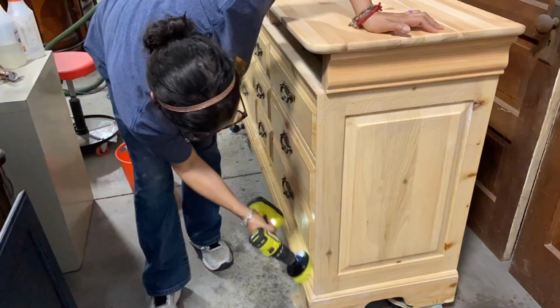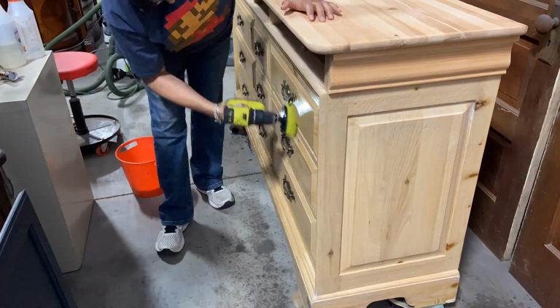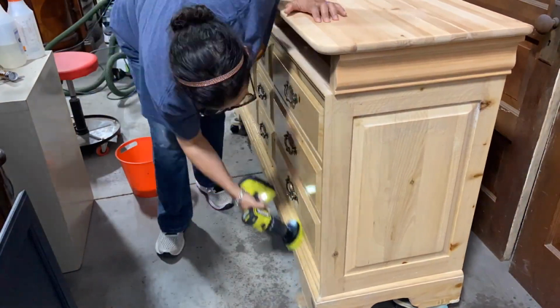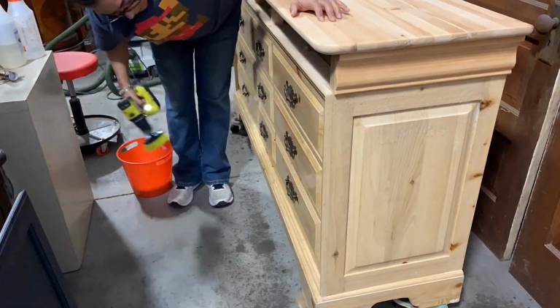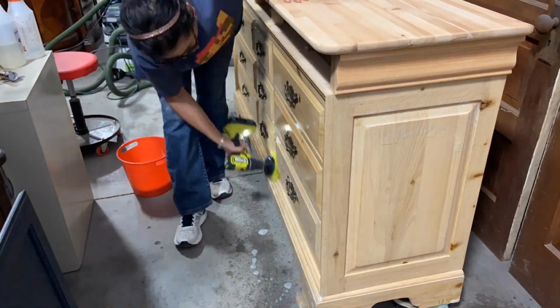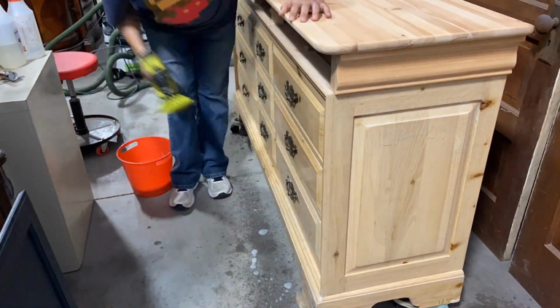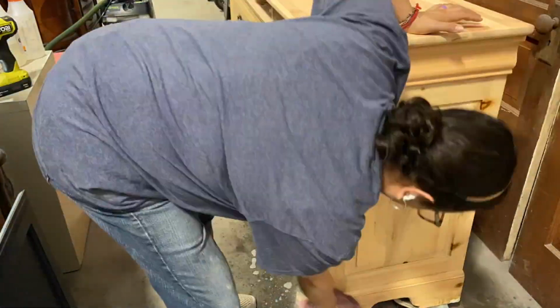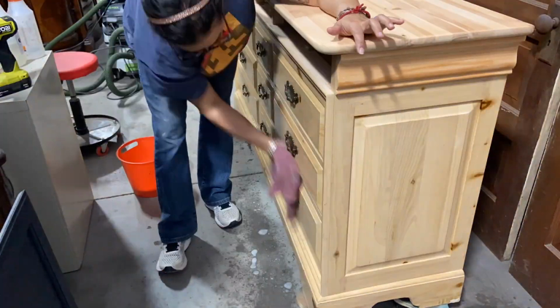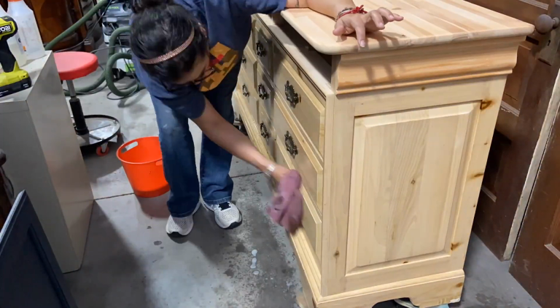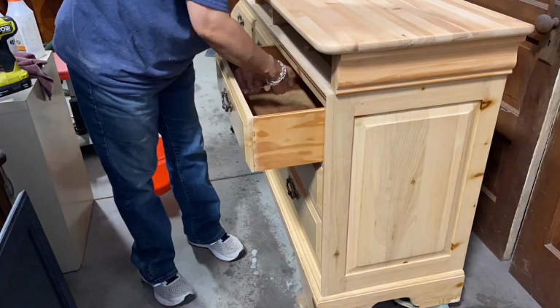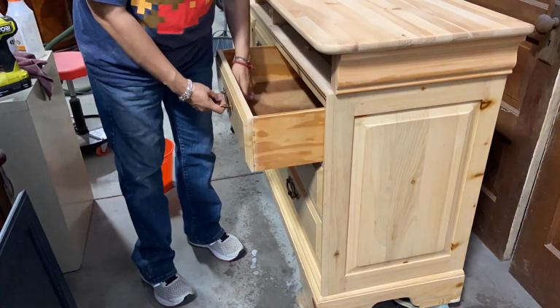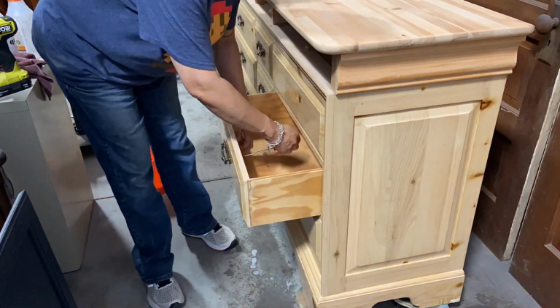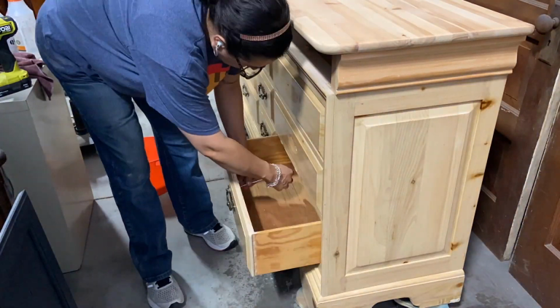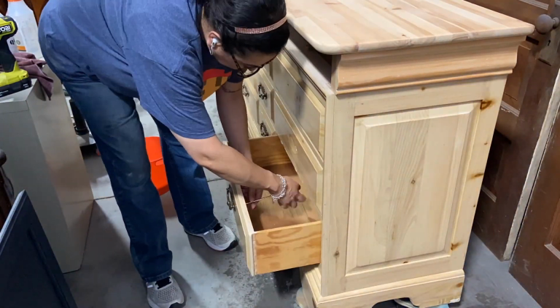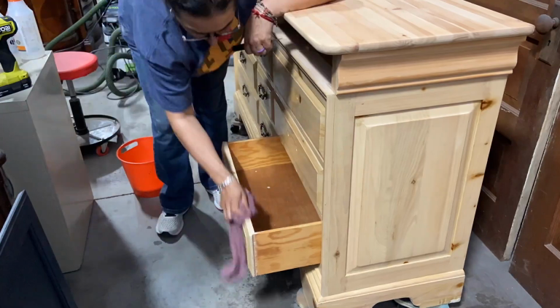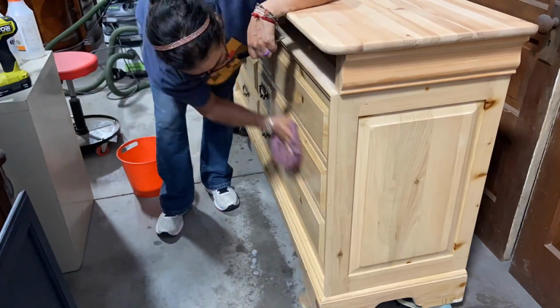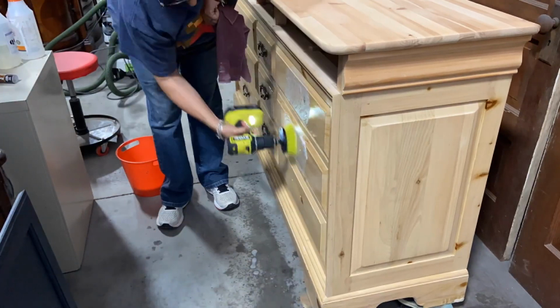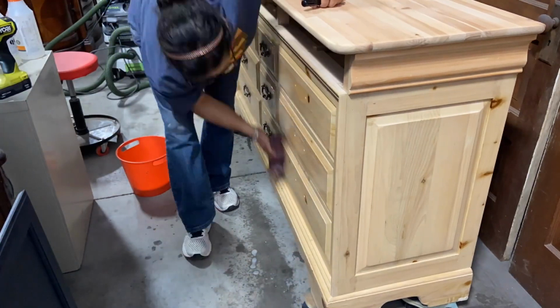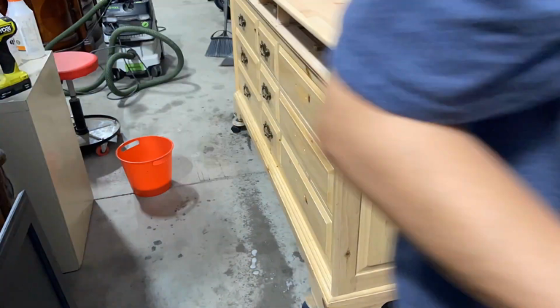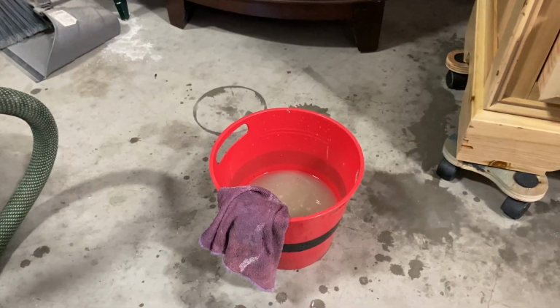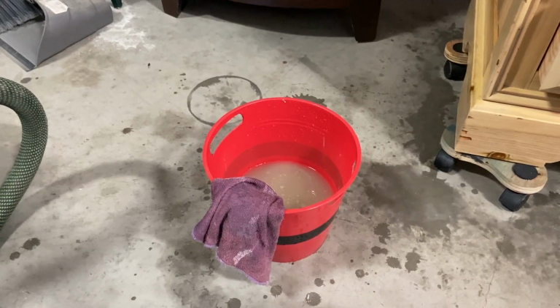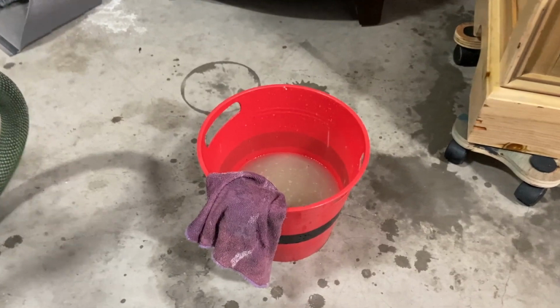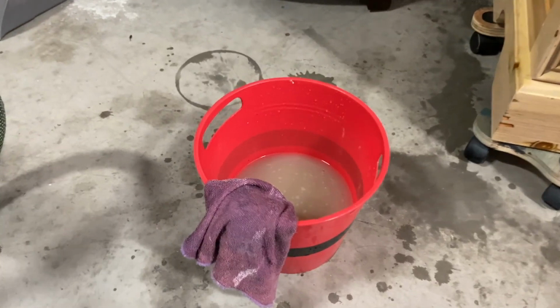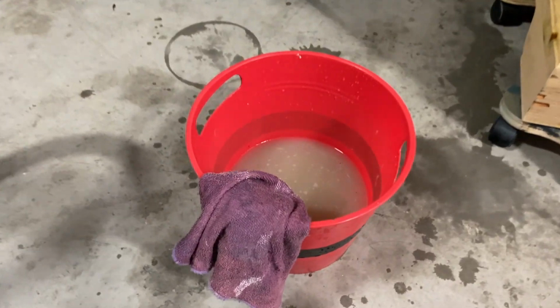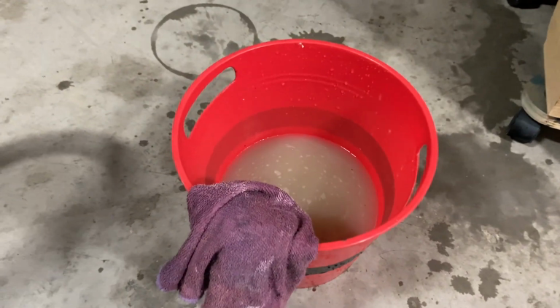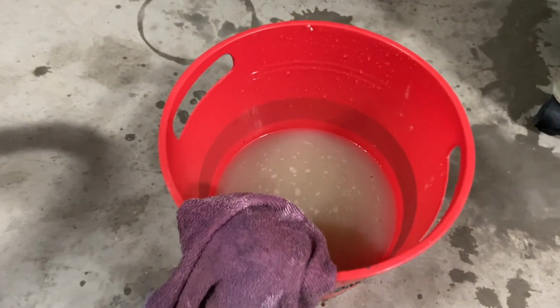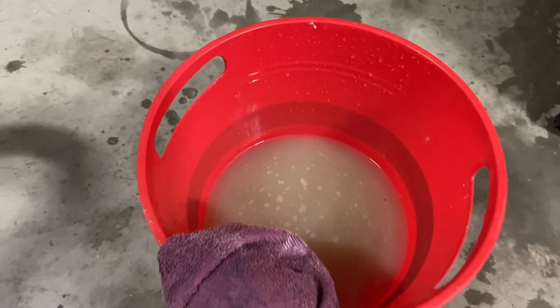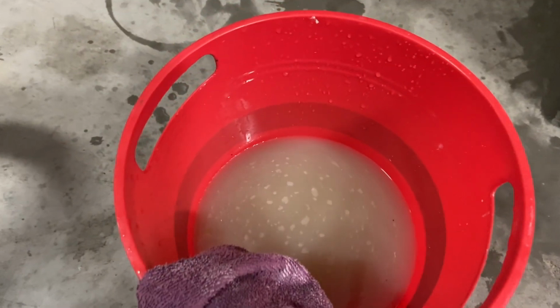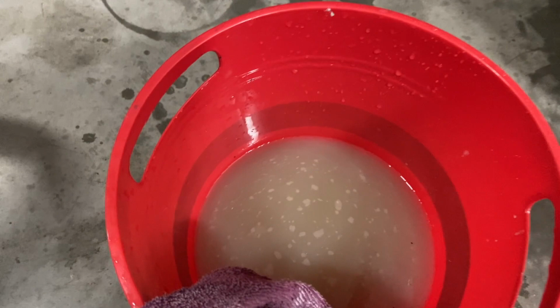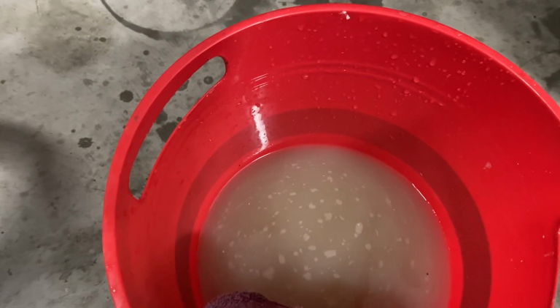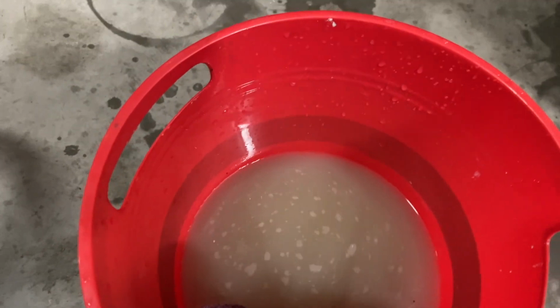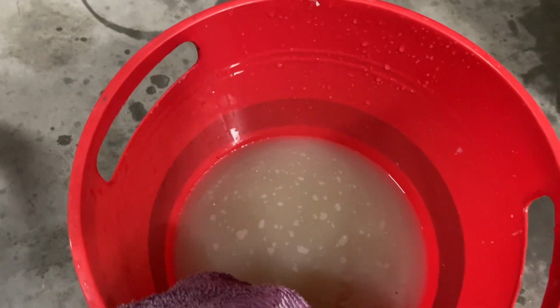After sanding everything really well, I gave everything a final scrub with the brushes that I love using. And even though I had already cleaned this once before, look at how dirty that water came off.